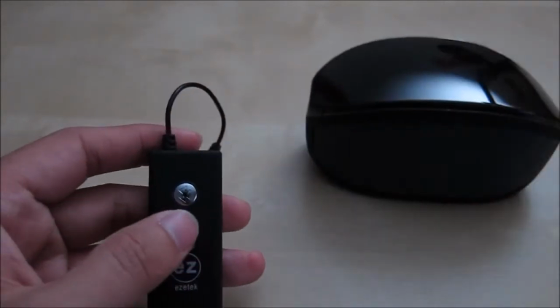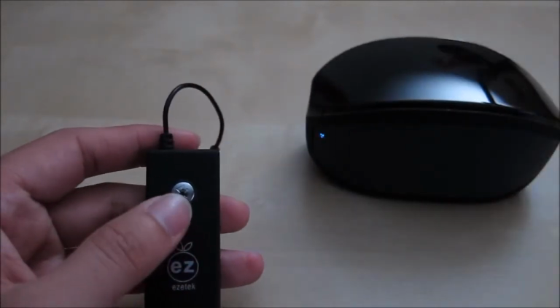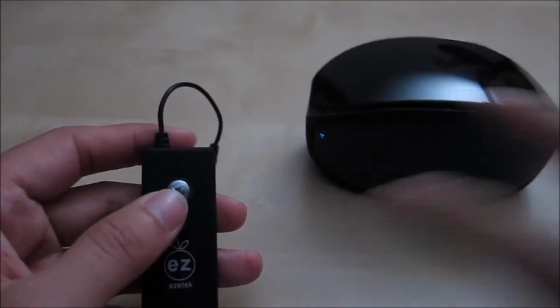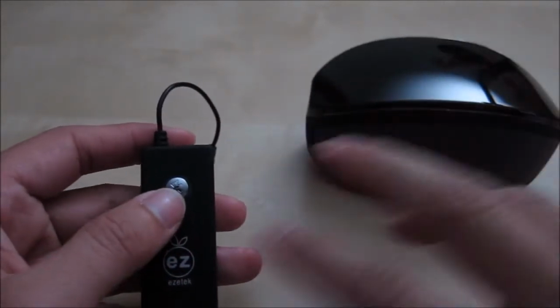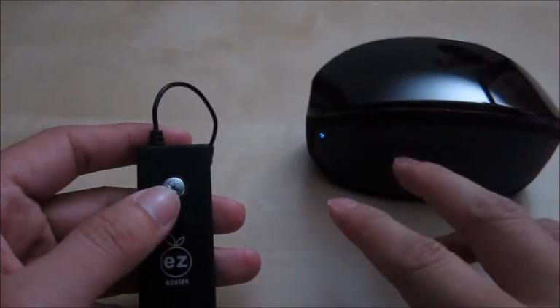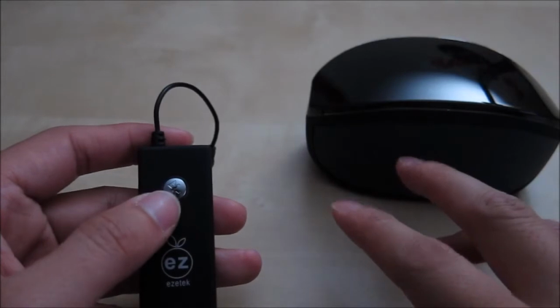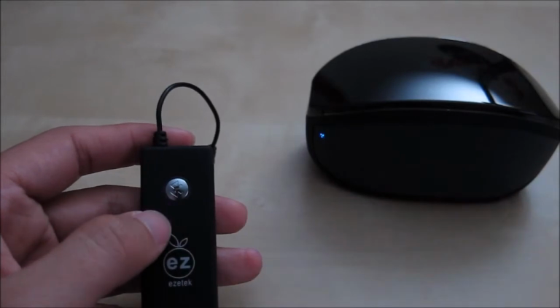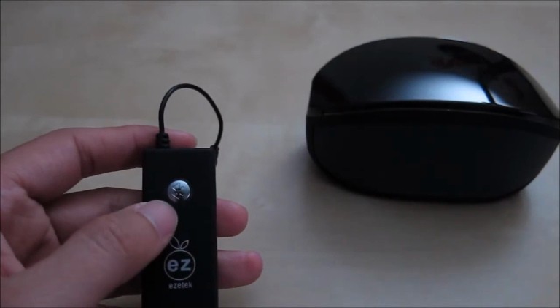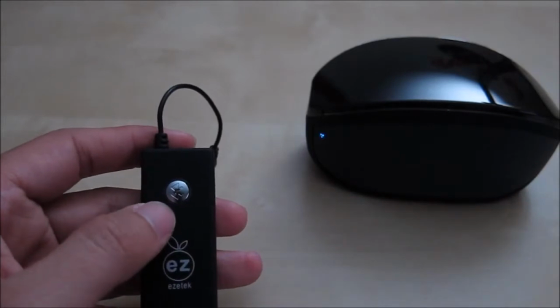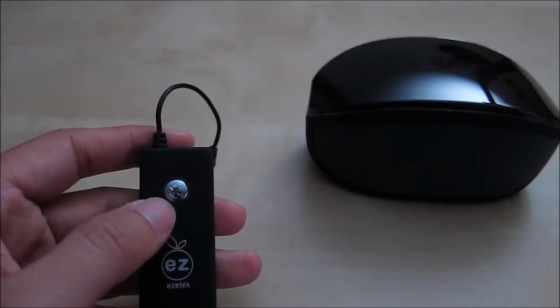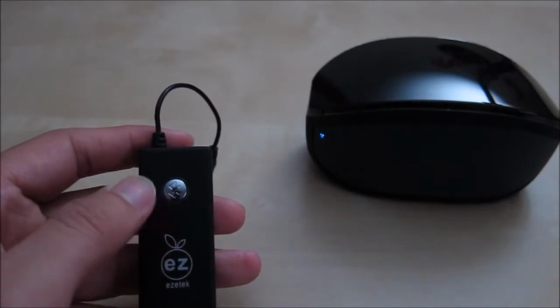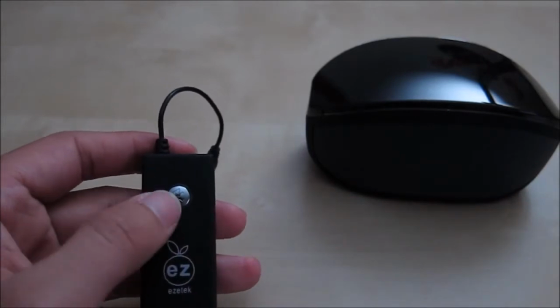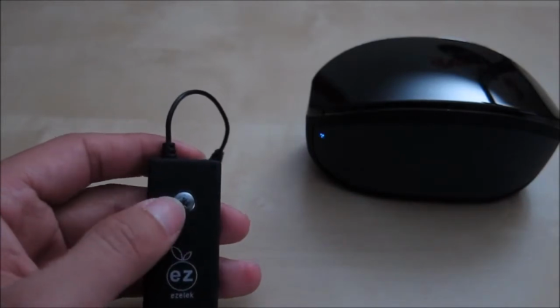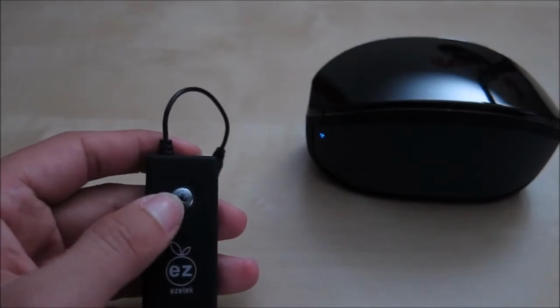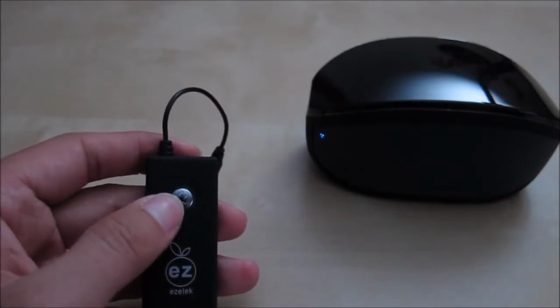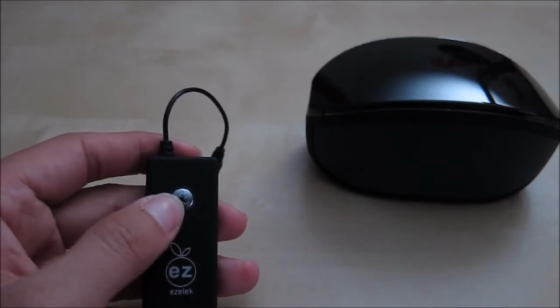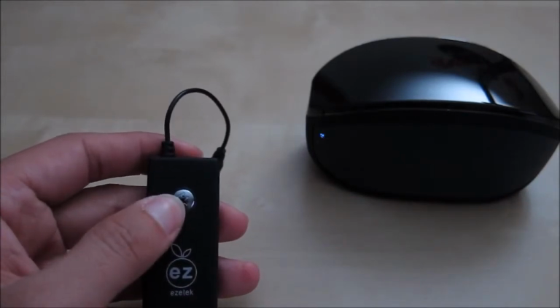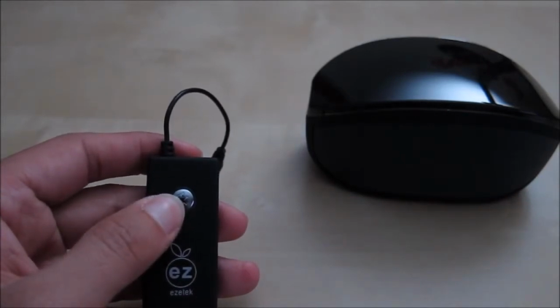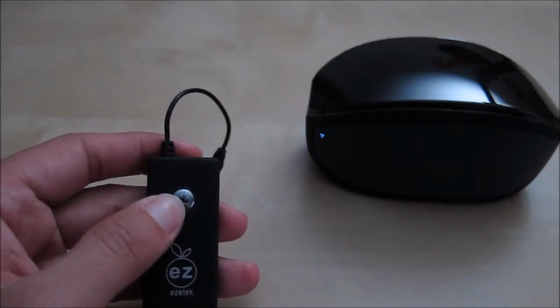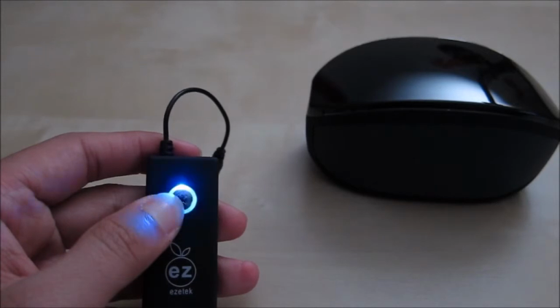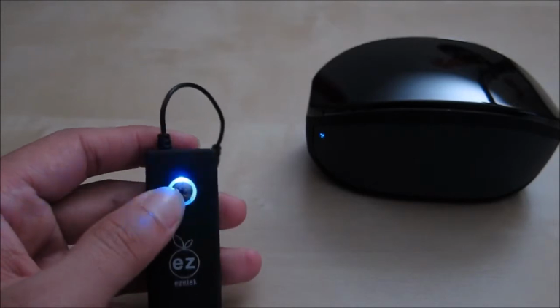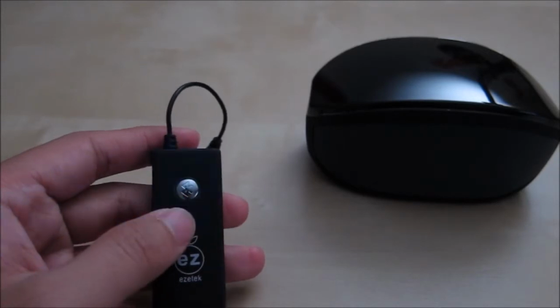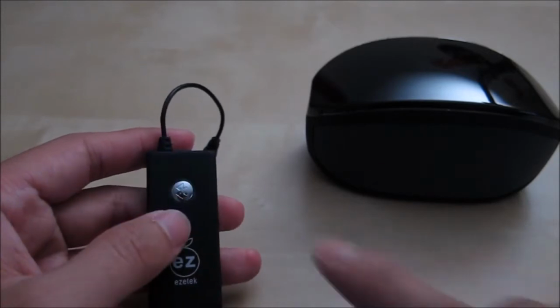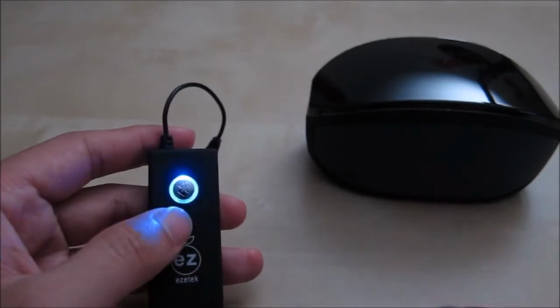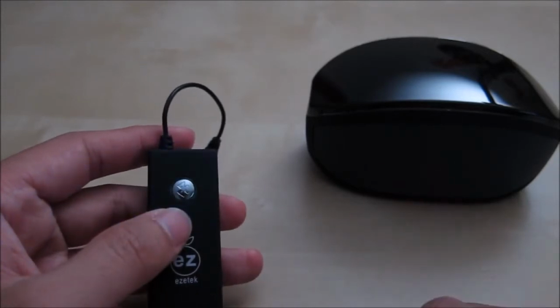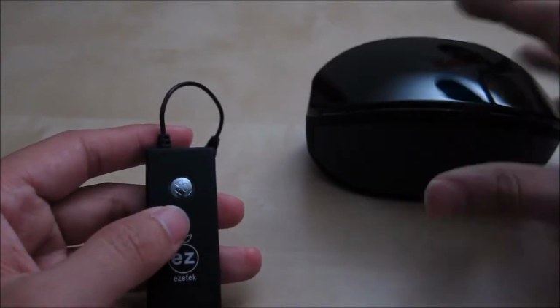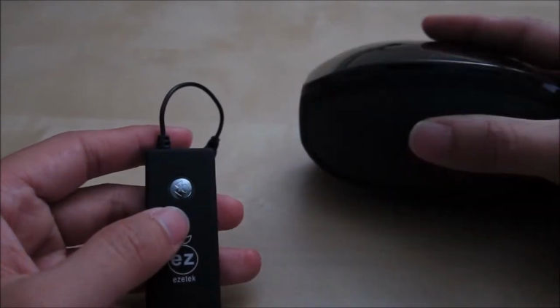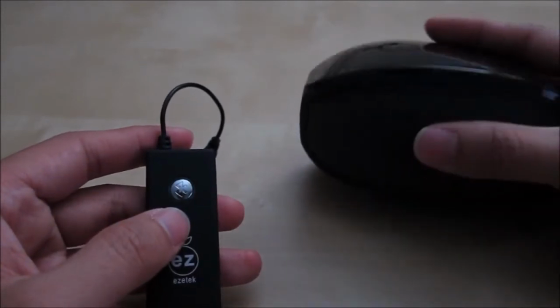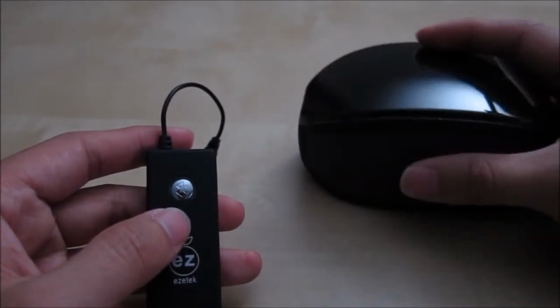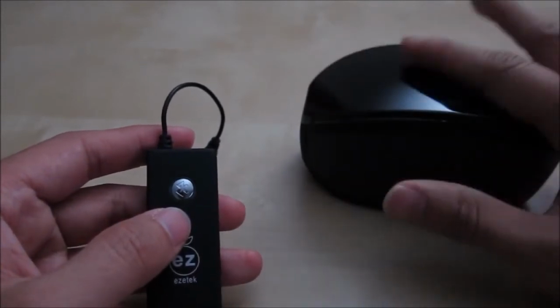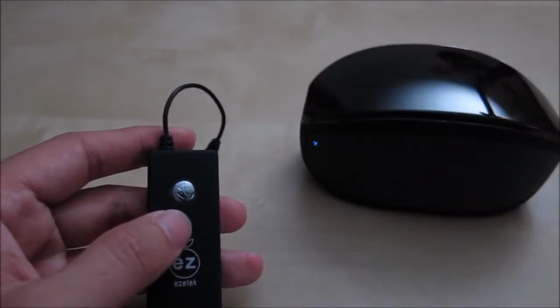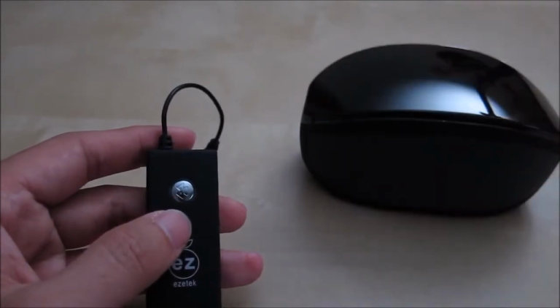If you already have the device paired, all you have to do is turn it back on — just hold down the button for a second. It will come on and automatically find the last paired device. And now it's connected to my Bluetooth speaker again.